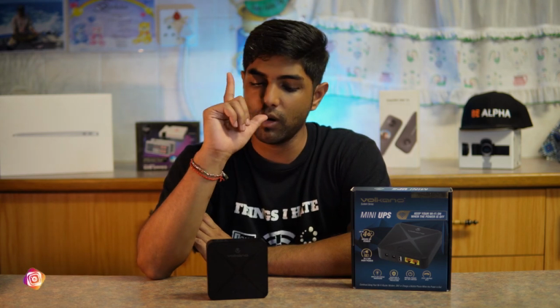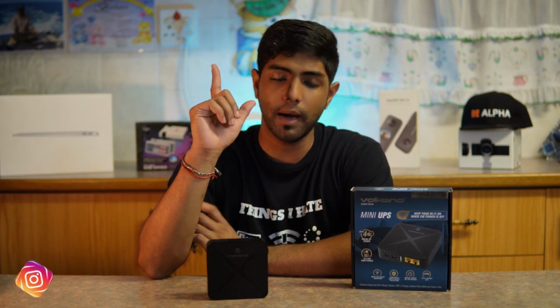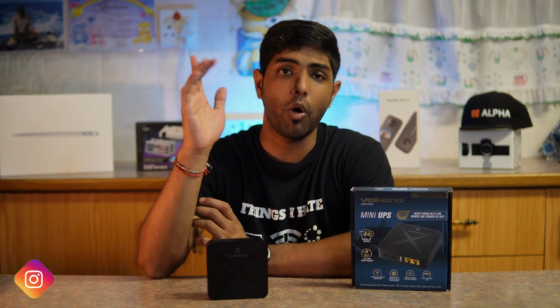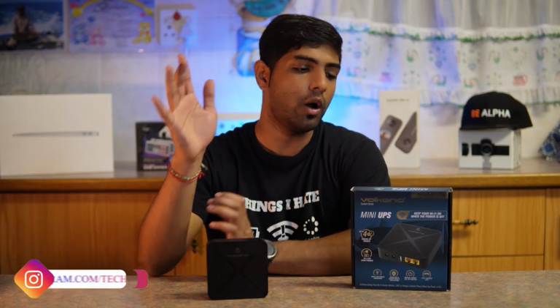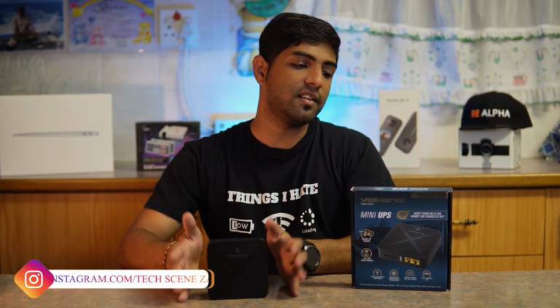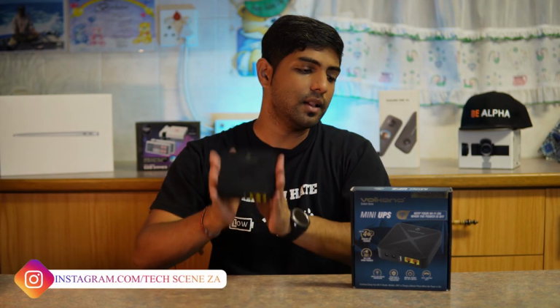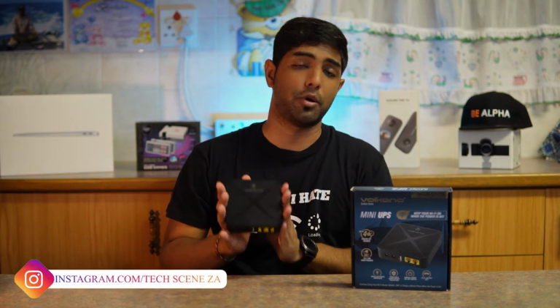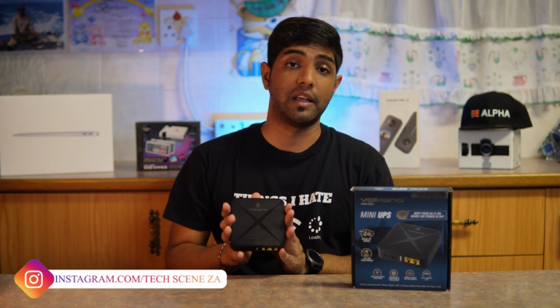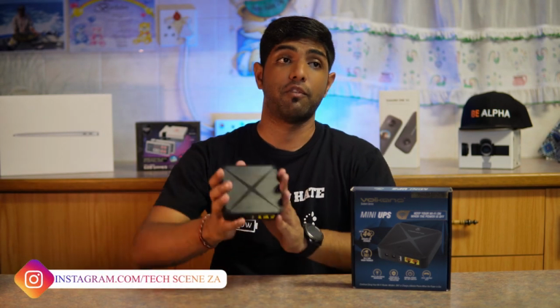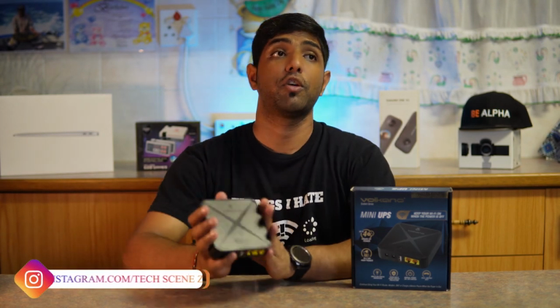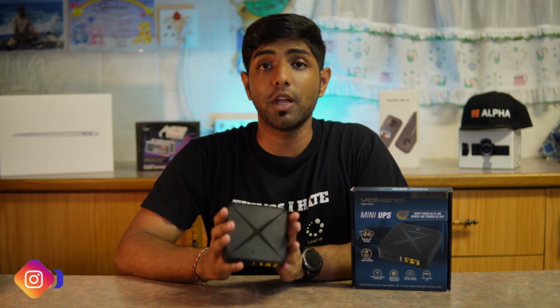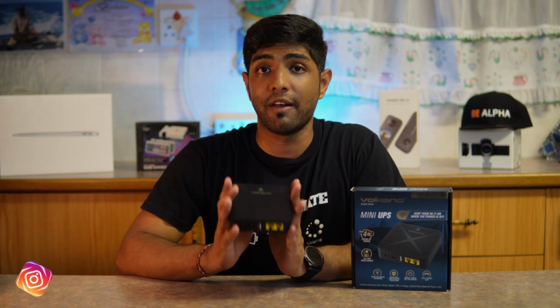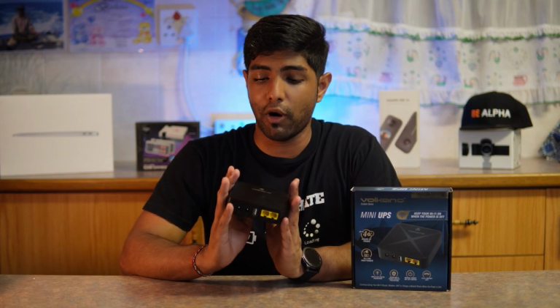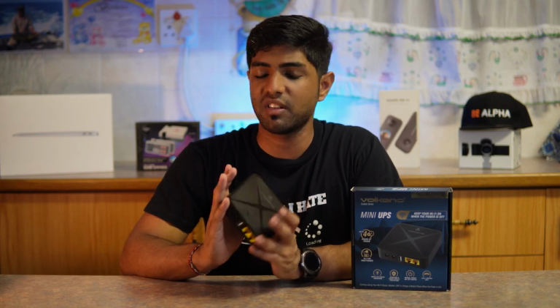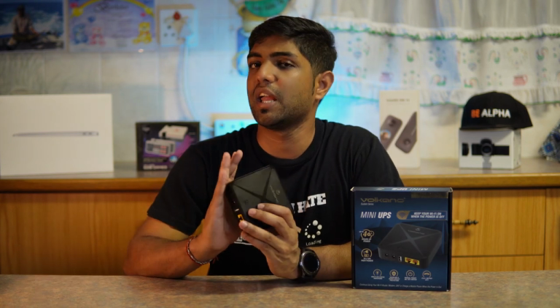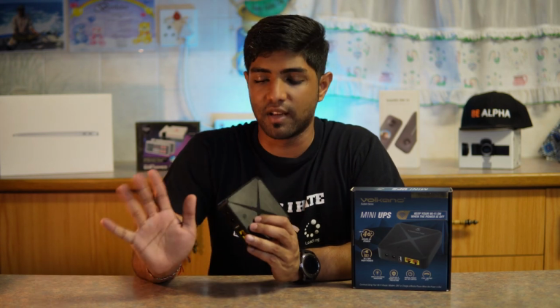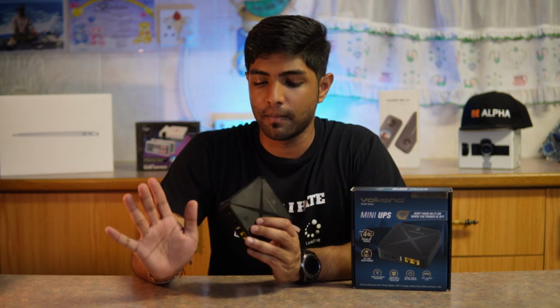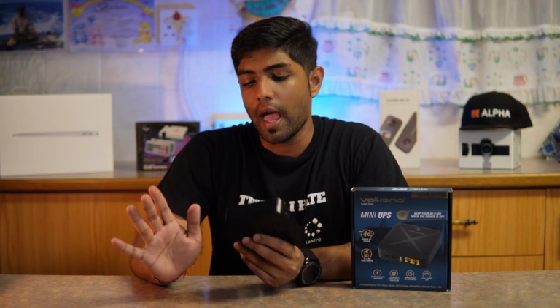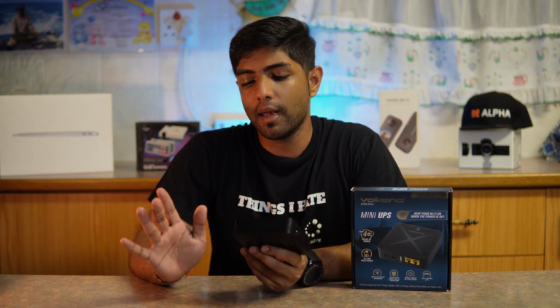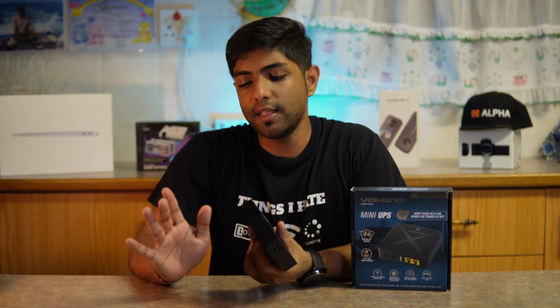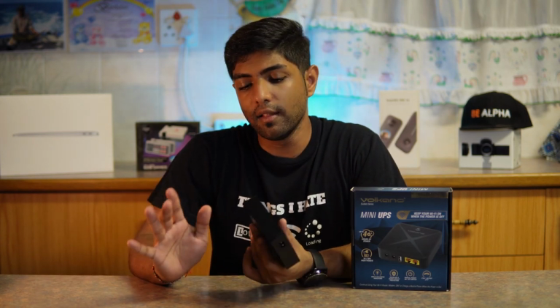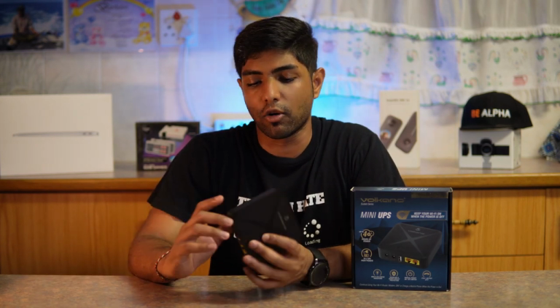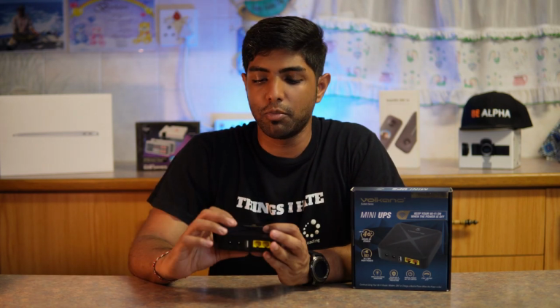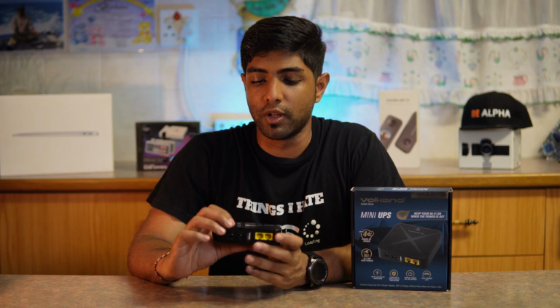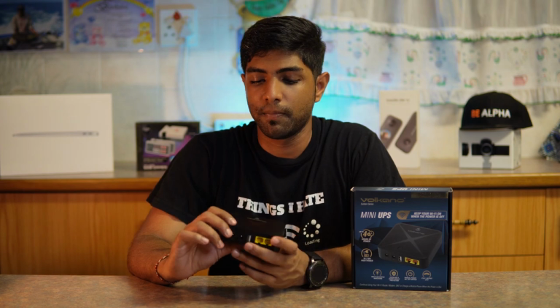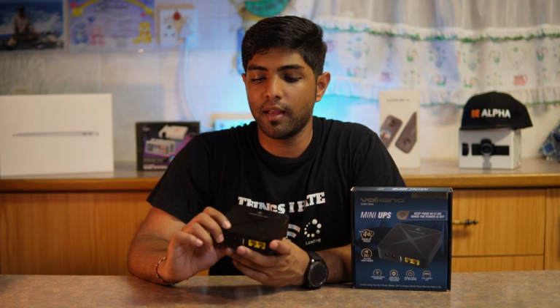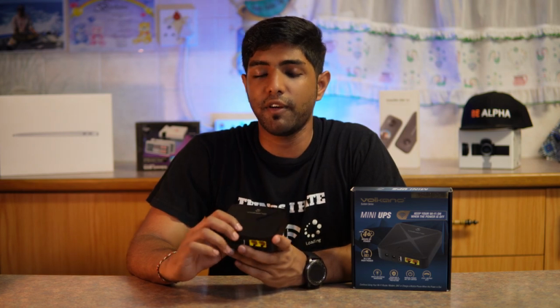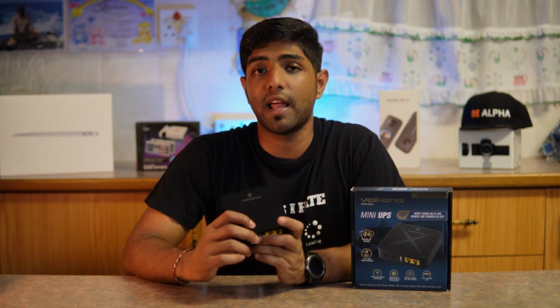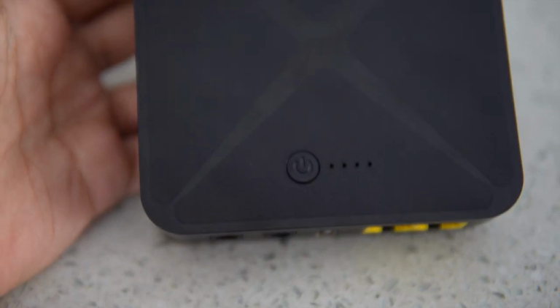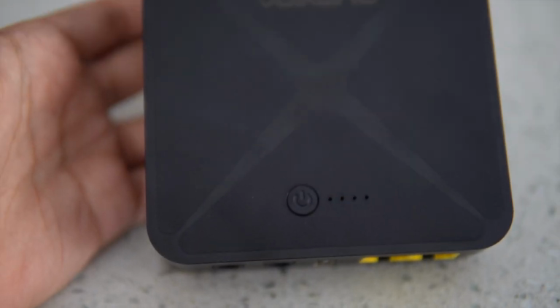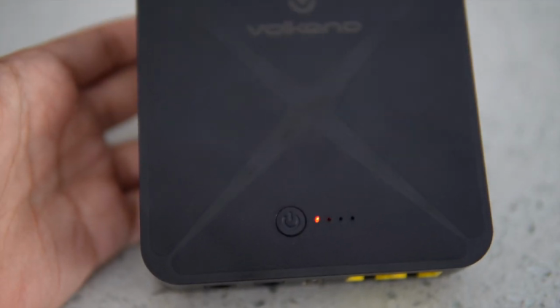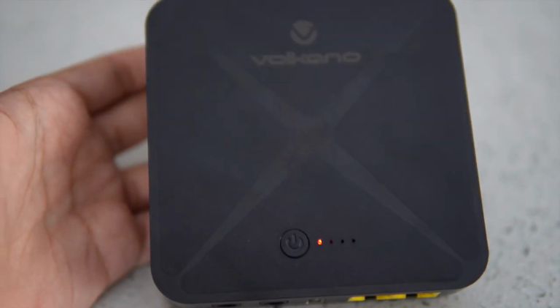As a single output device for keeping things online for four hours, it works great. Another thing that contributes to this is the fact that it has a manual ON and OFF button.